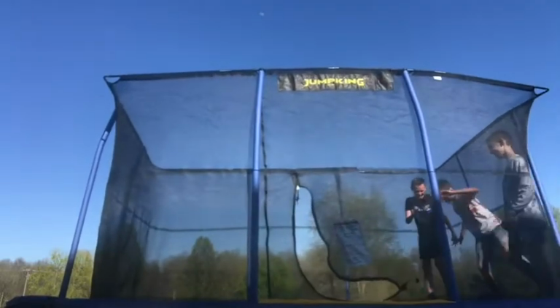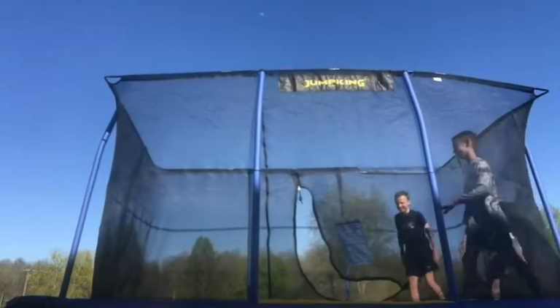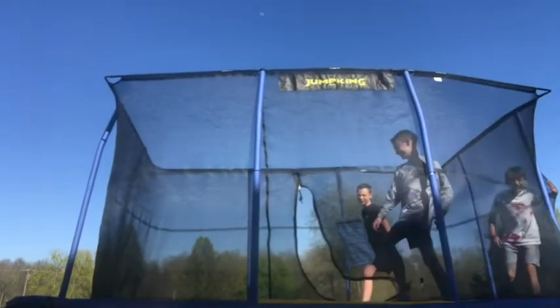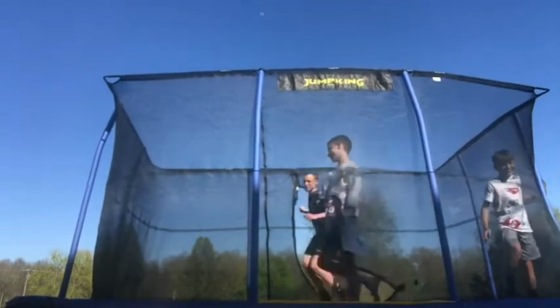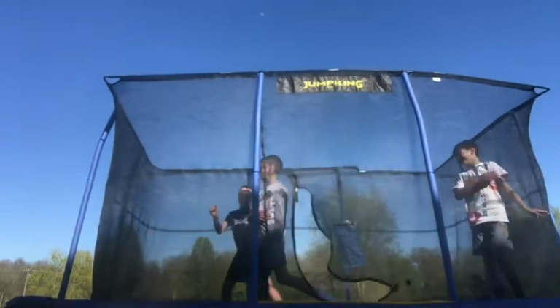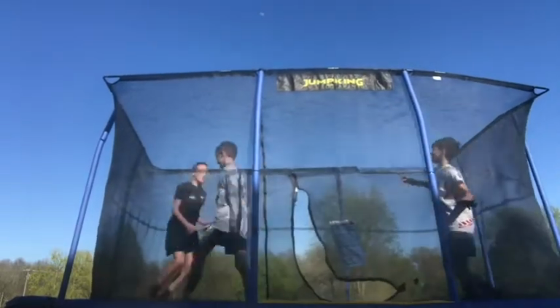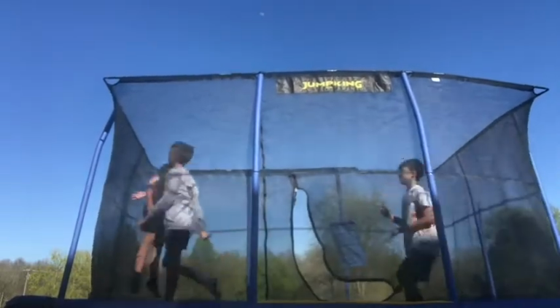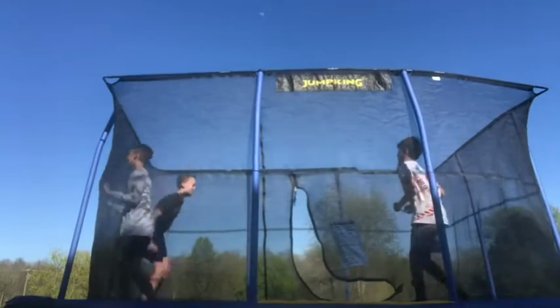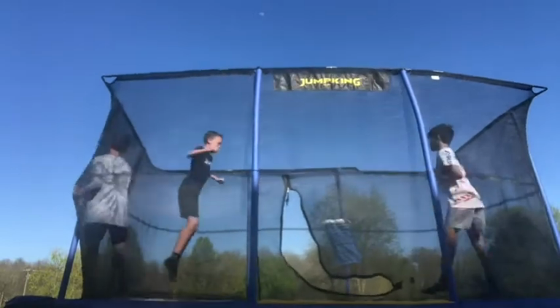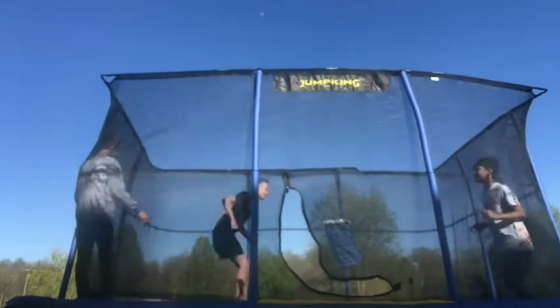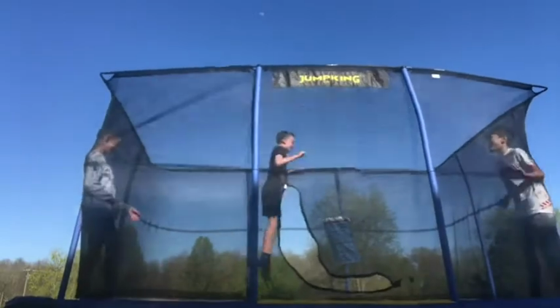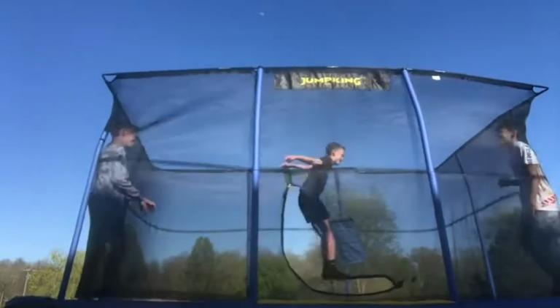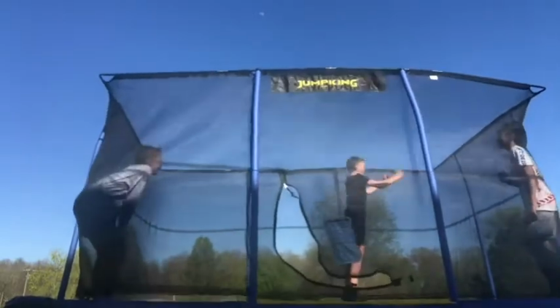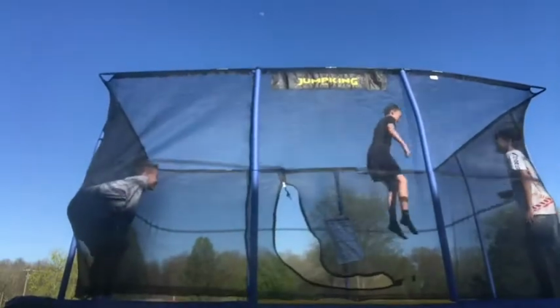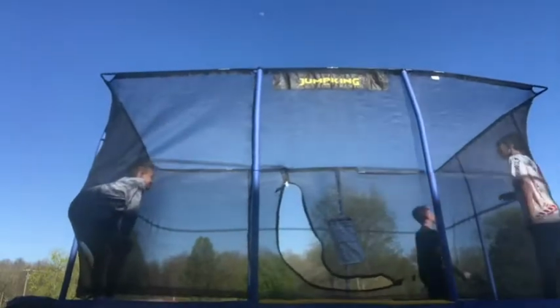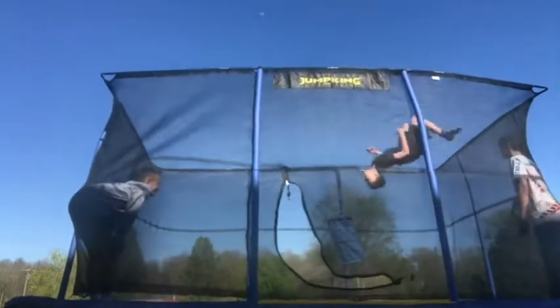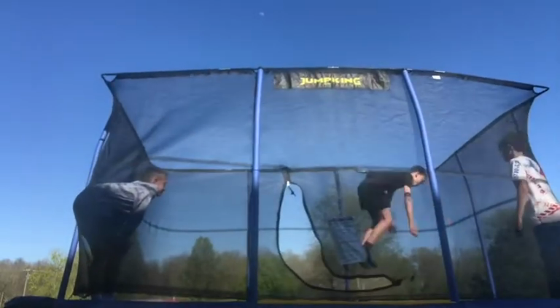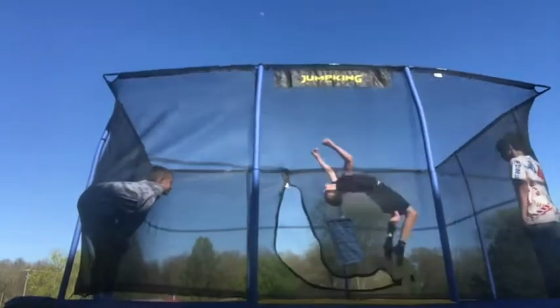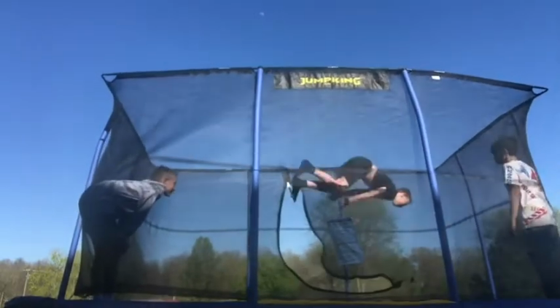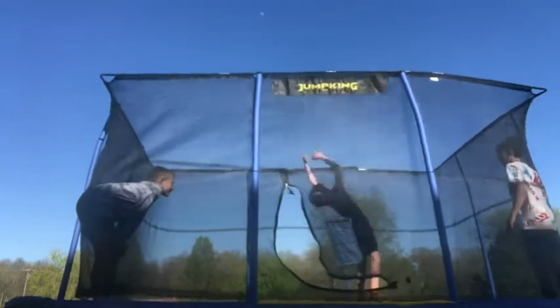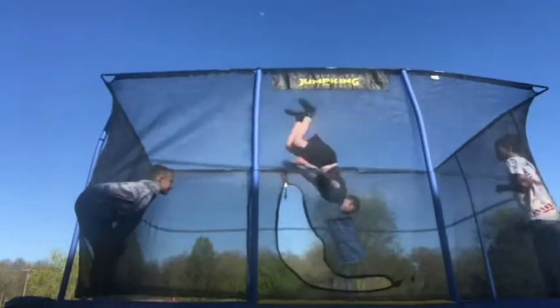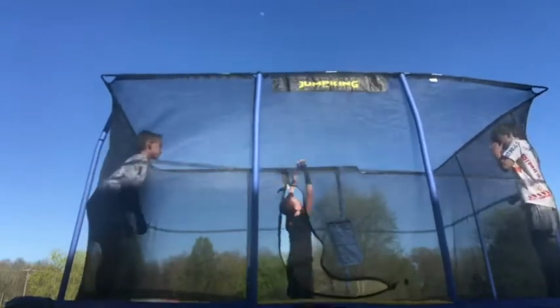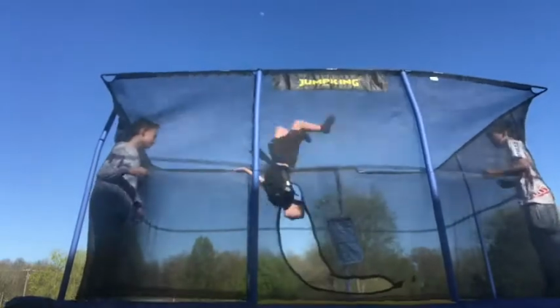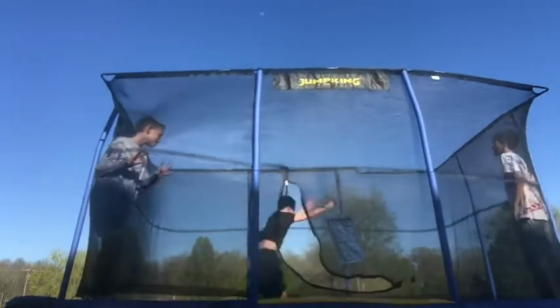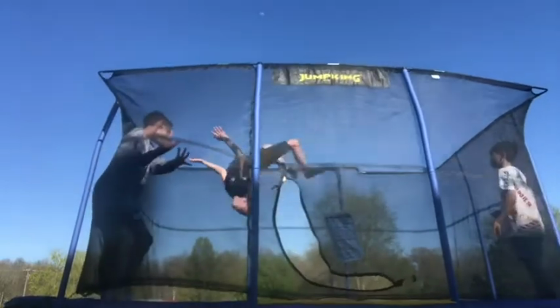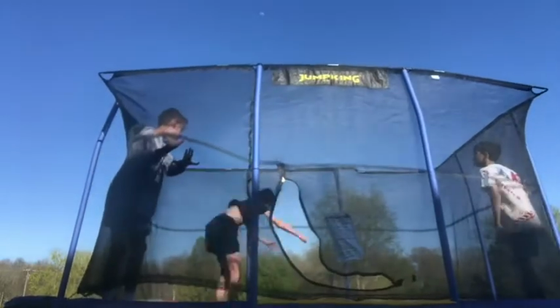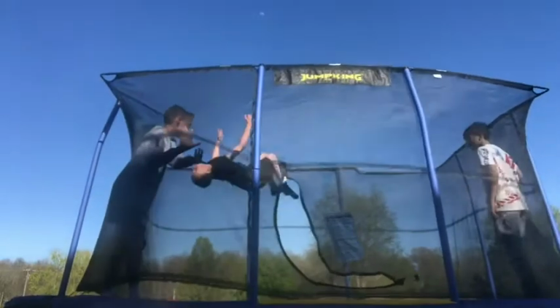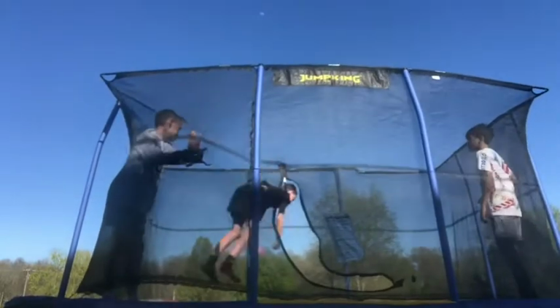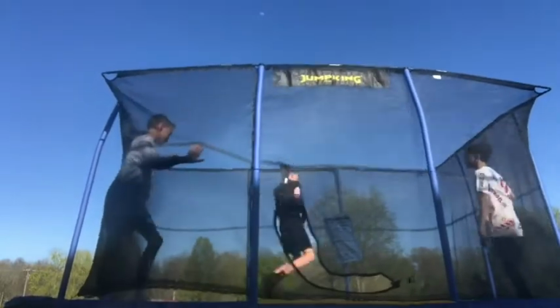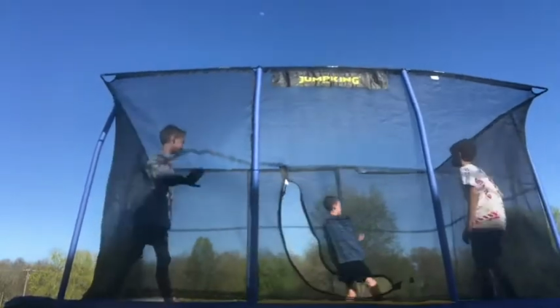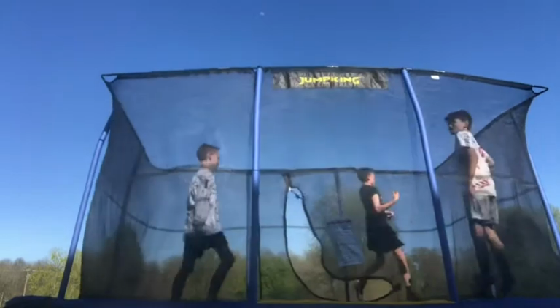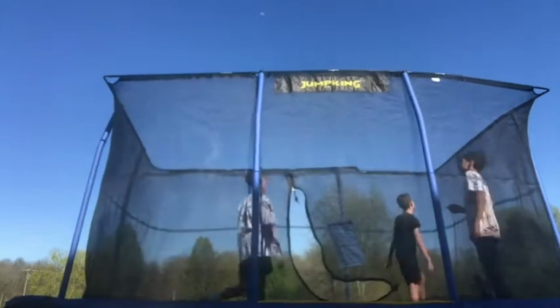Now we're going to attempt six backflips in a row. That's six backwards.